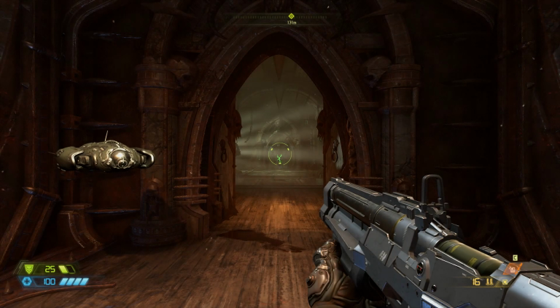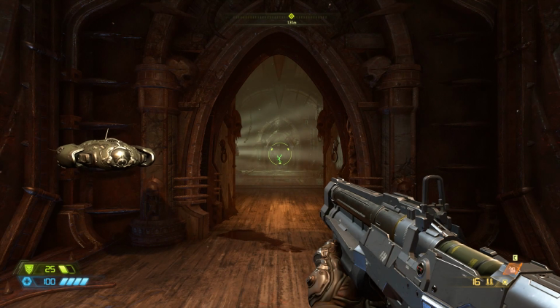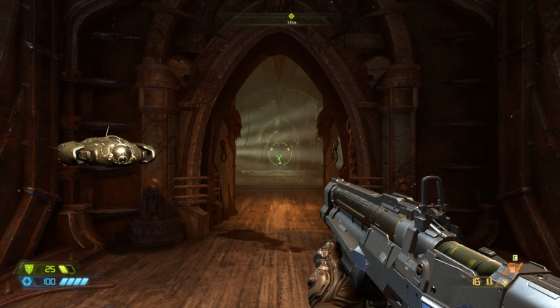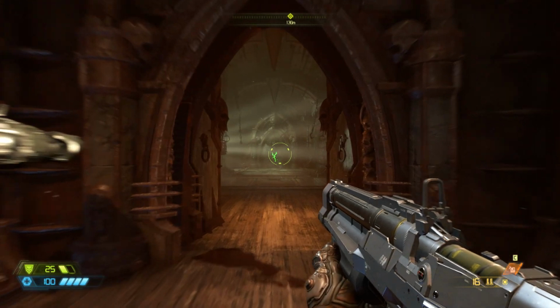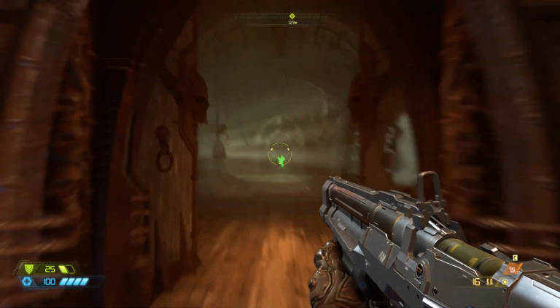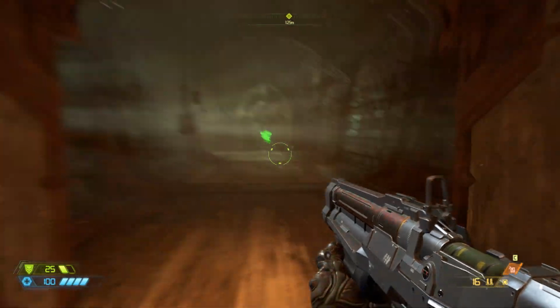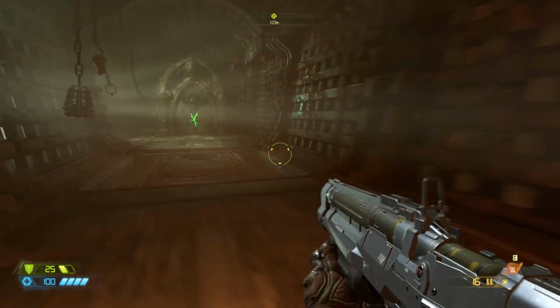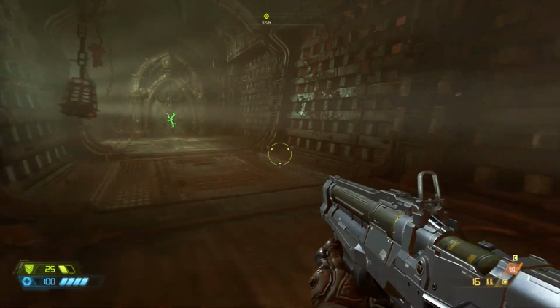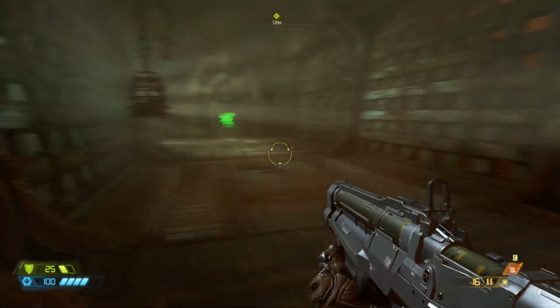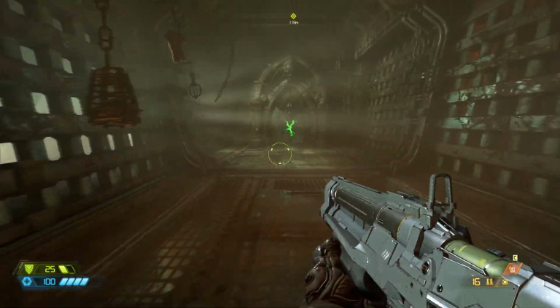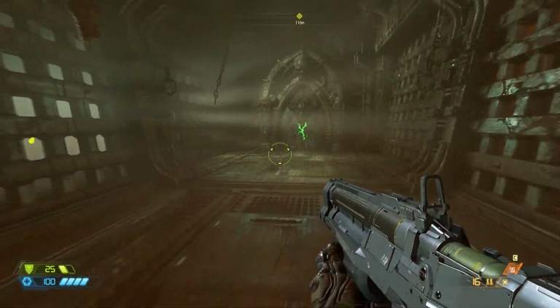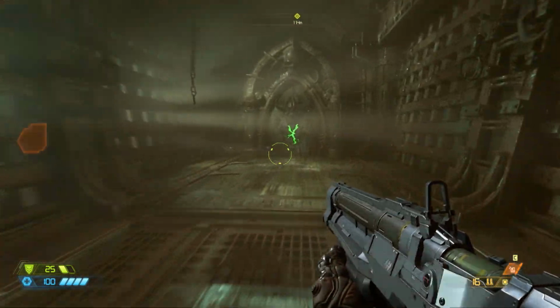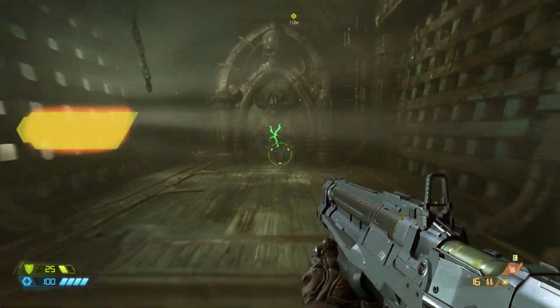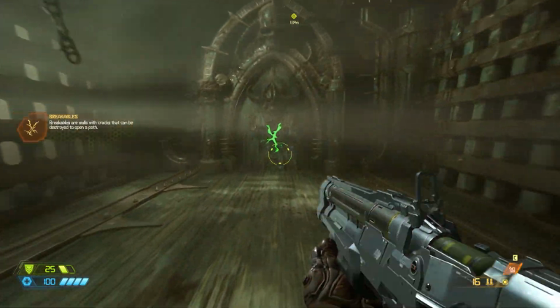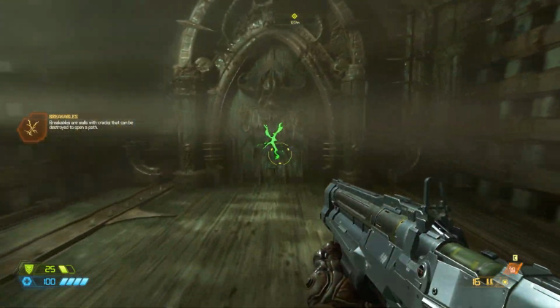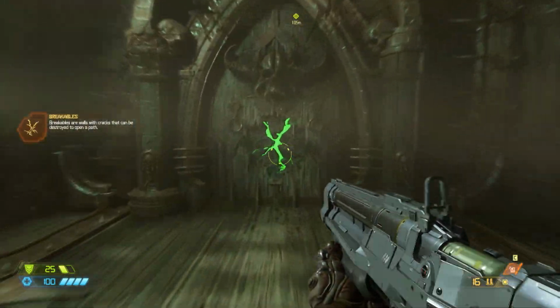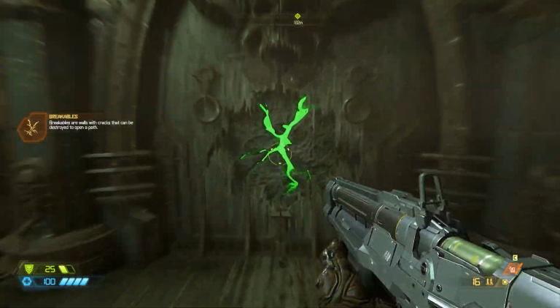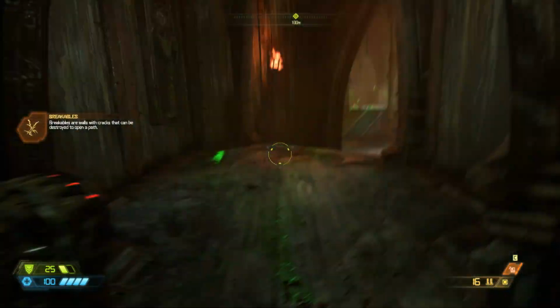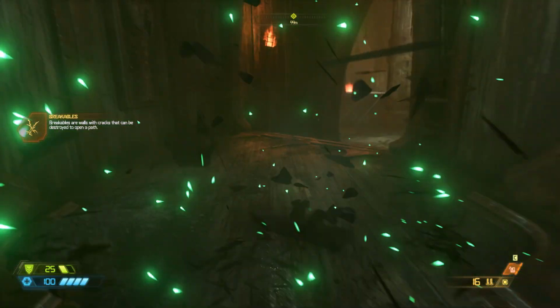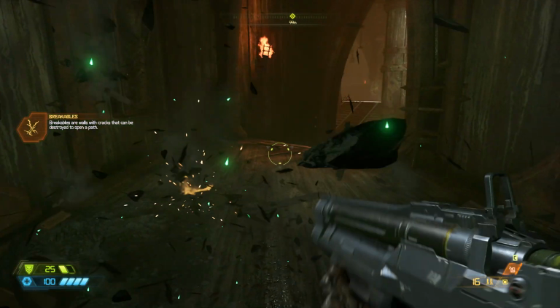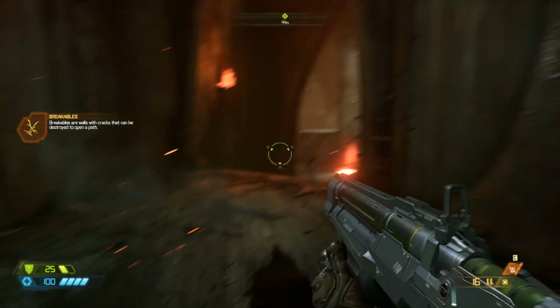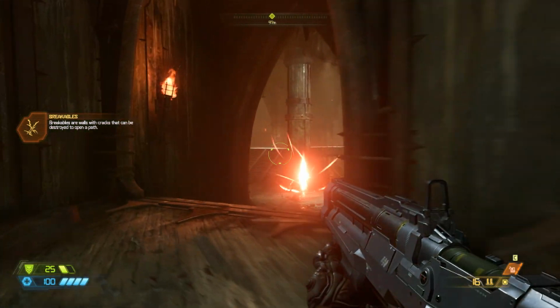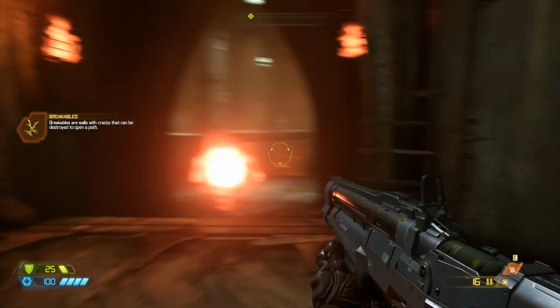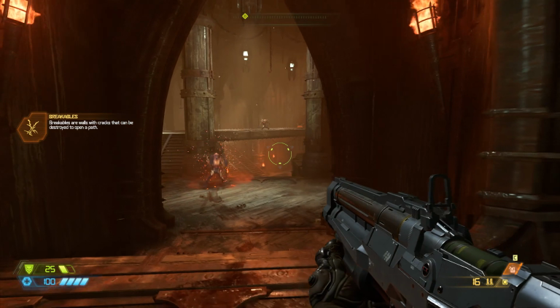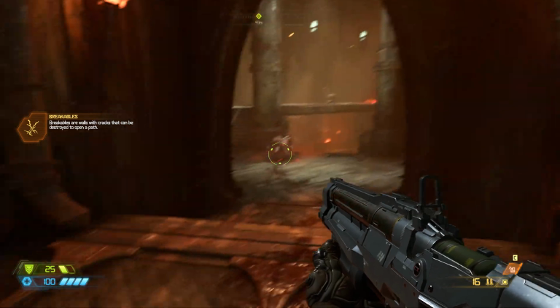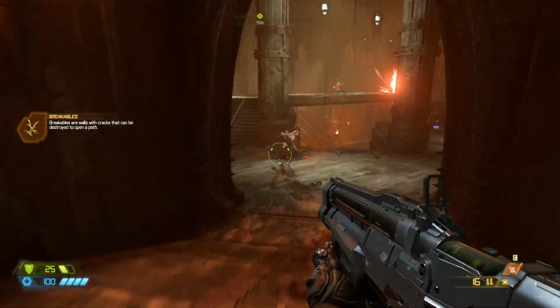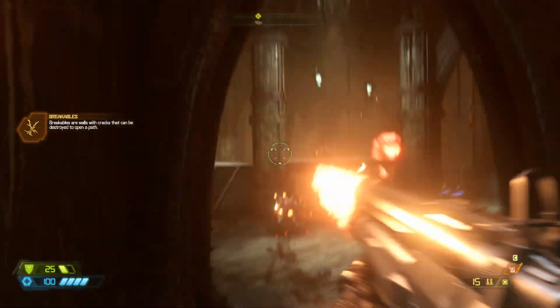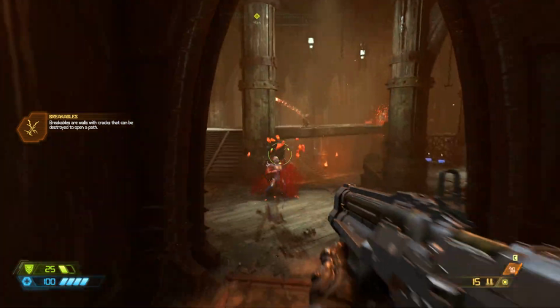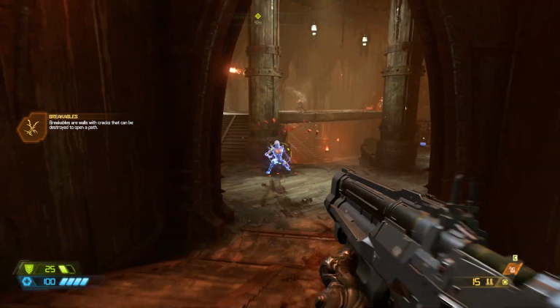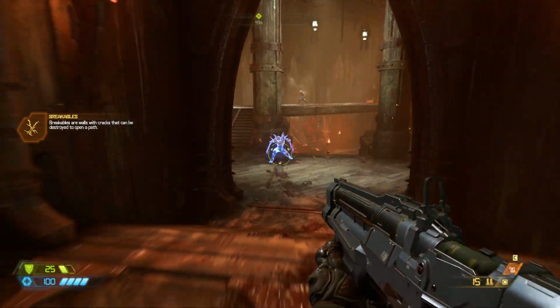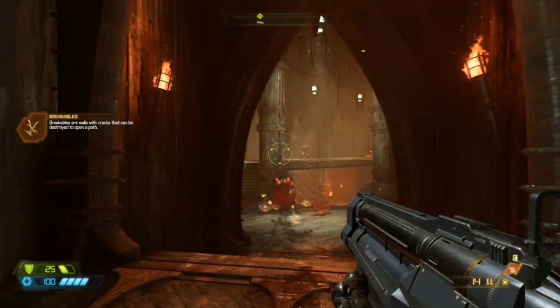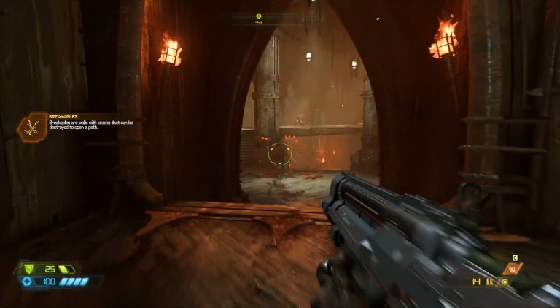Hey, what's up guys, Qs here. So today we're gonna see how these GPUs perform in Doom Eternal. So without further ado, let's find out.